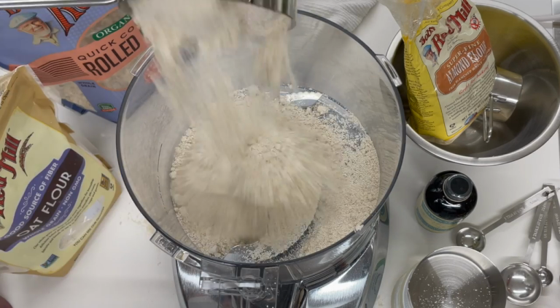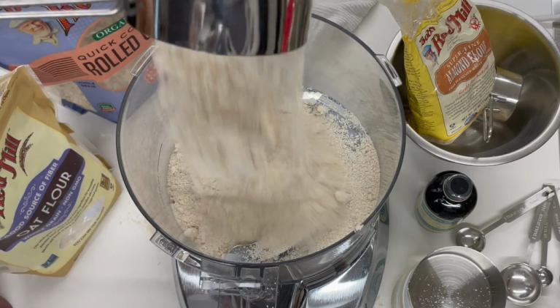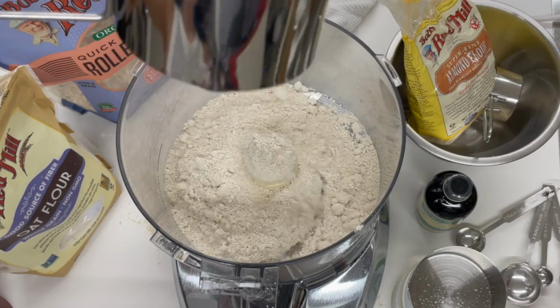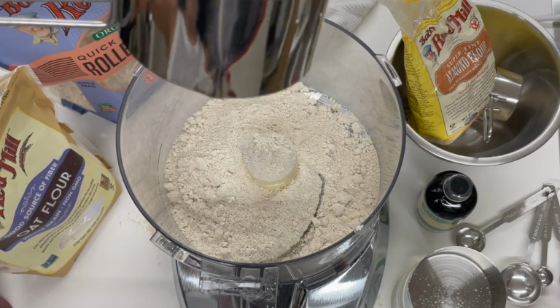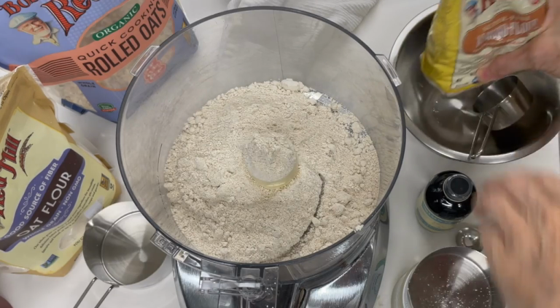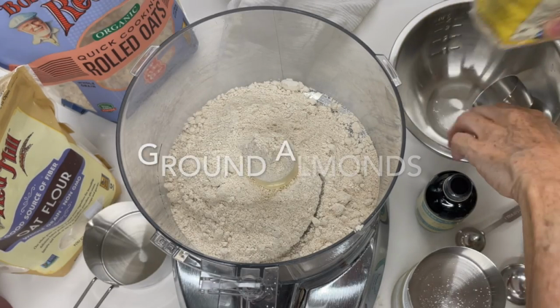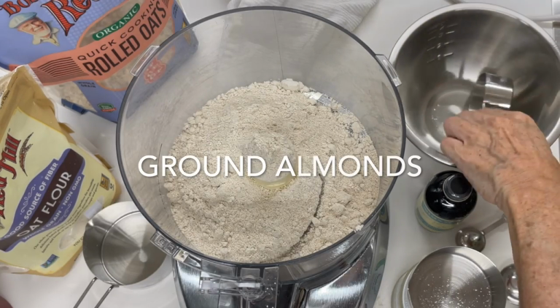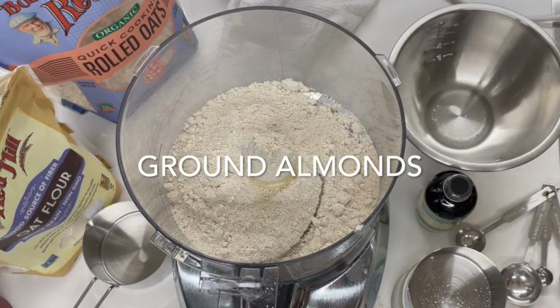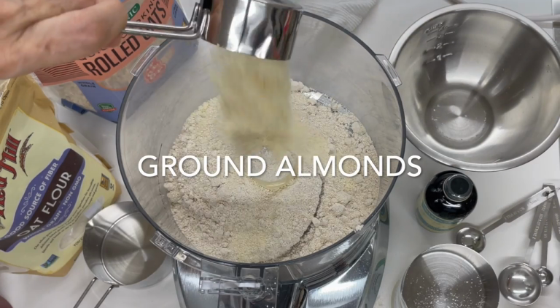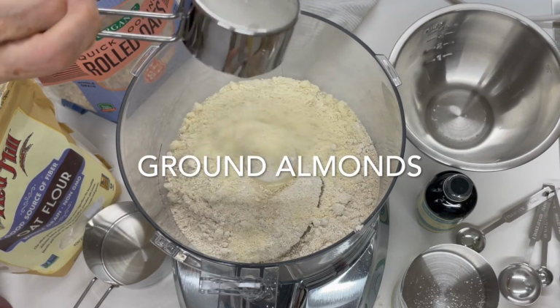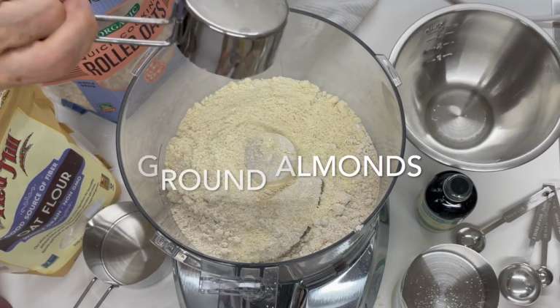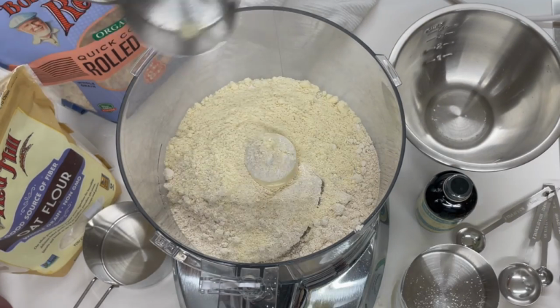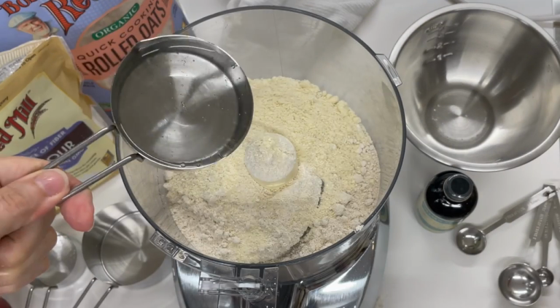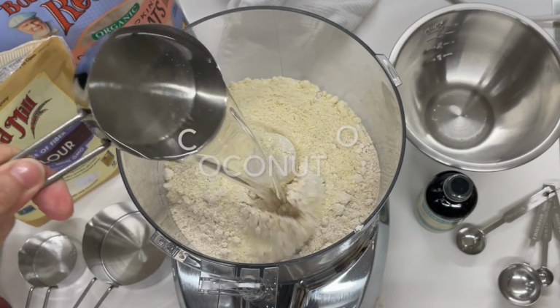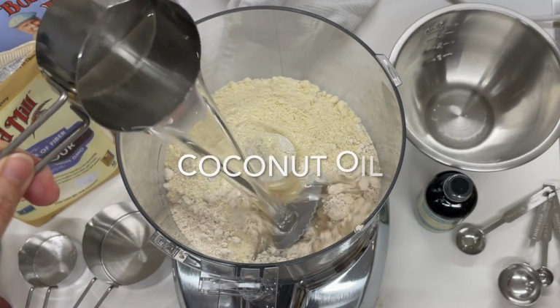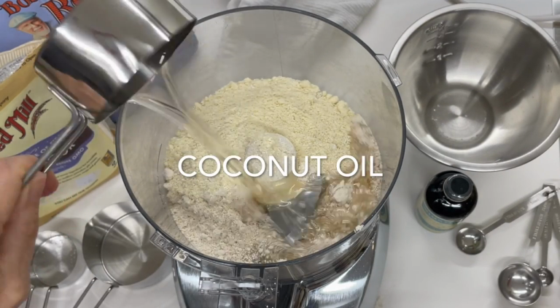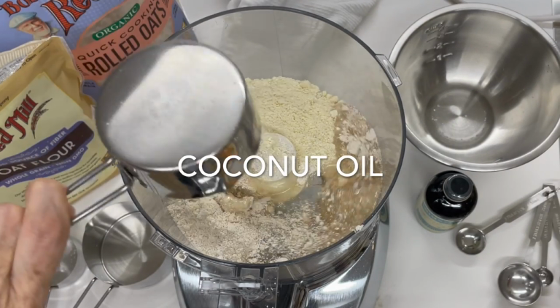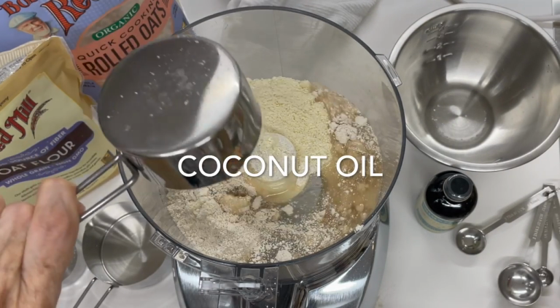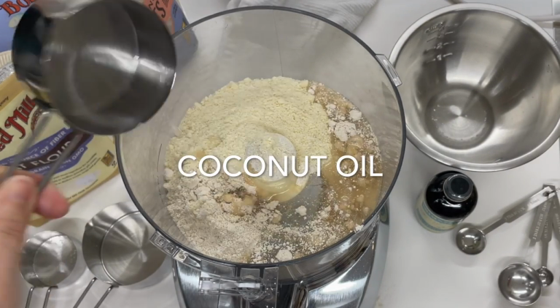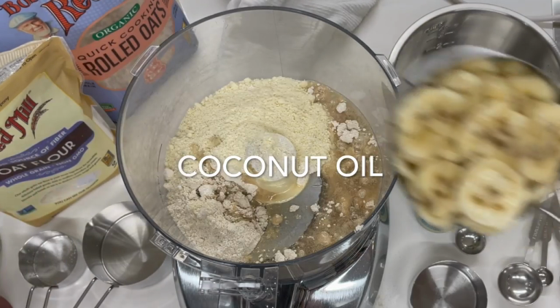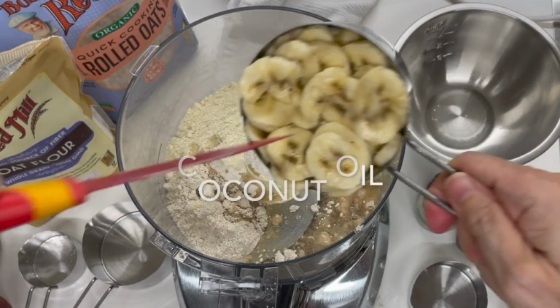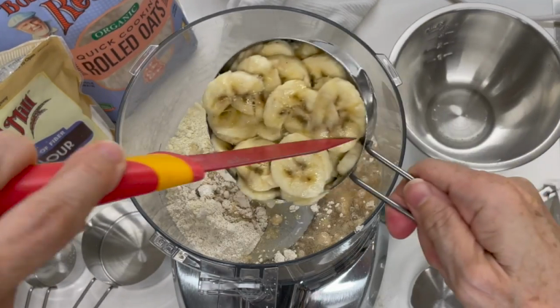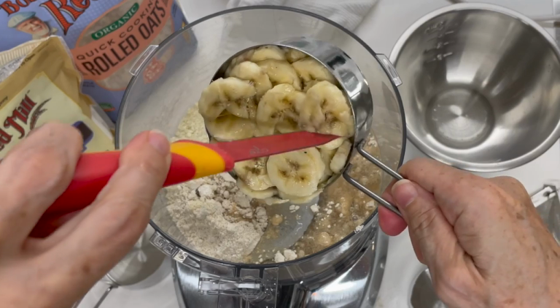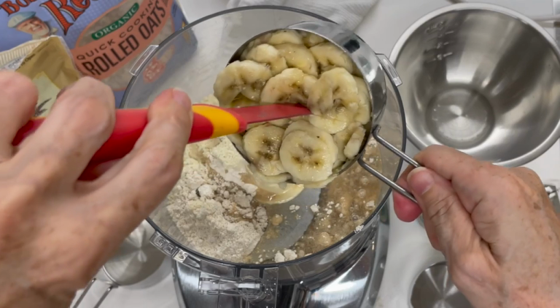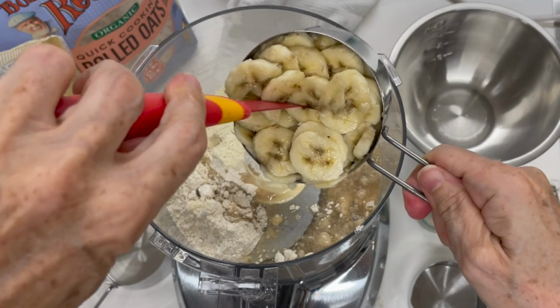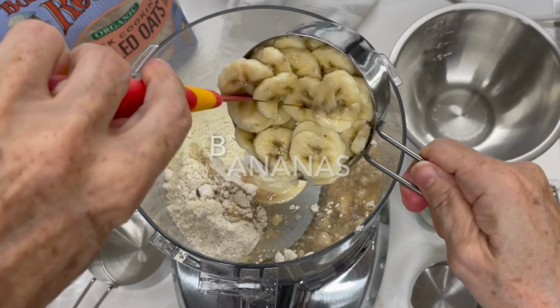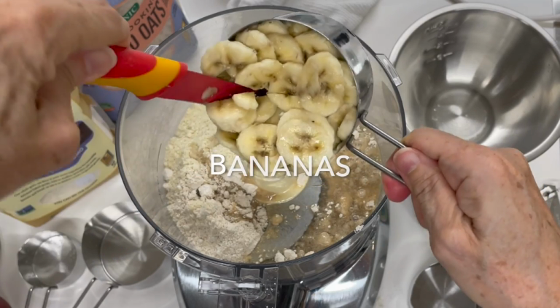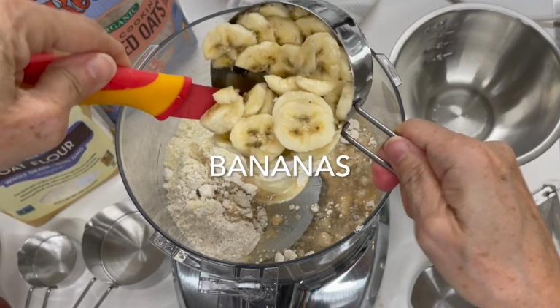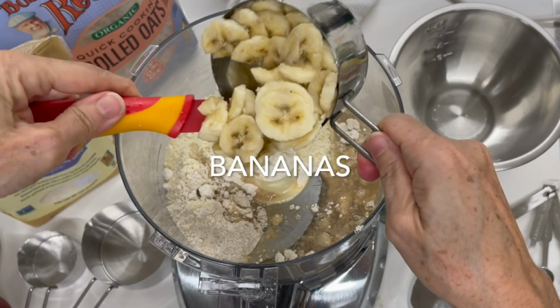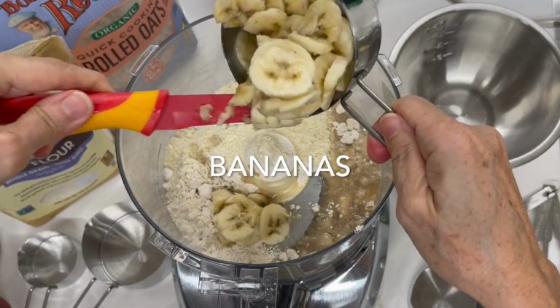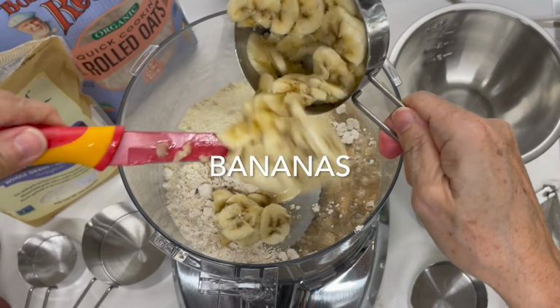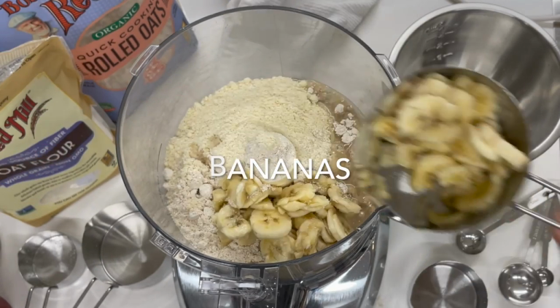We're going to use oat flour, ground almonds or almond meal, some coconut oil, vanilla, and banana.